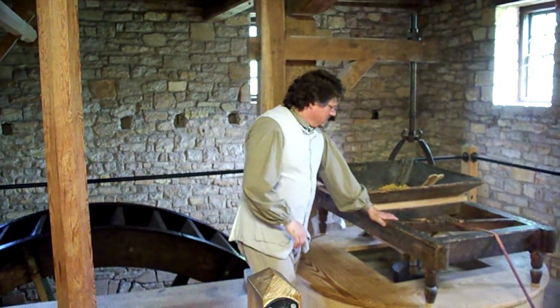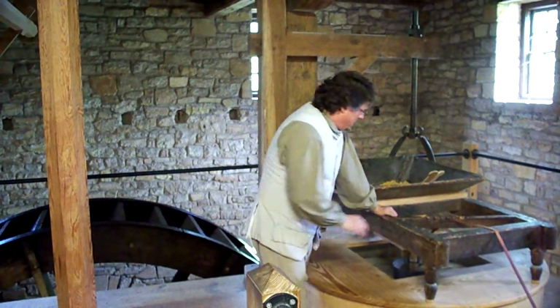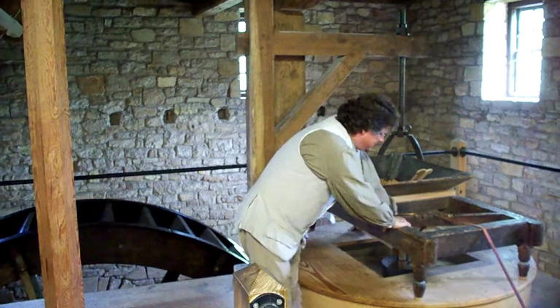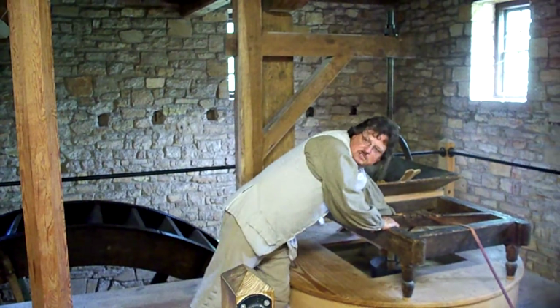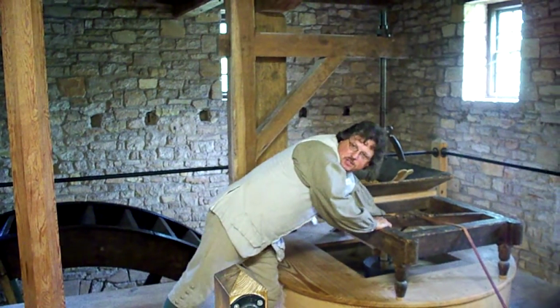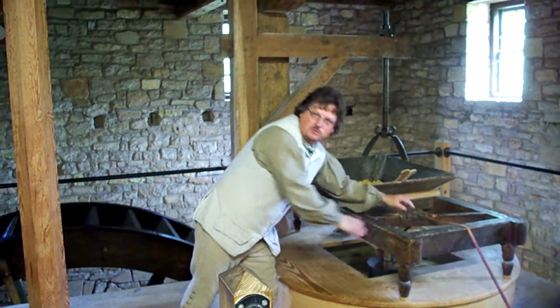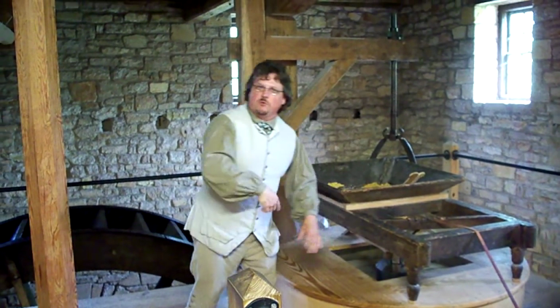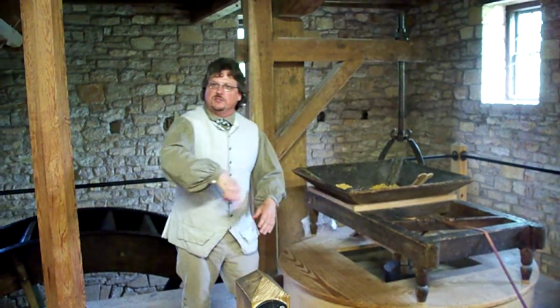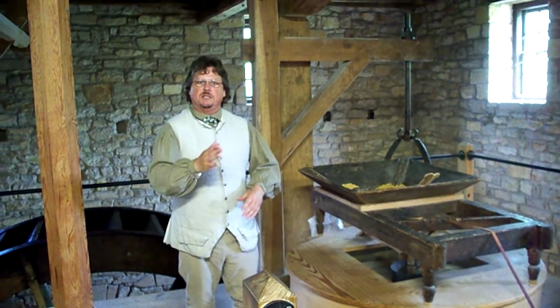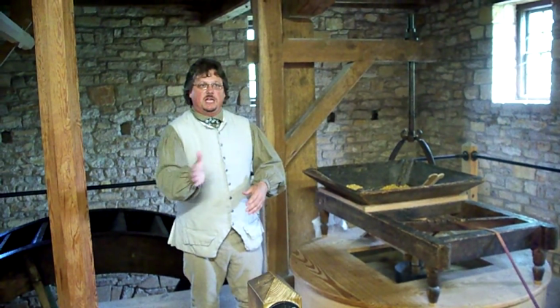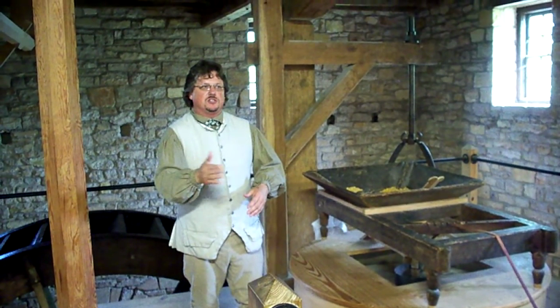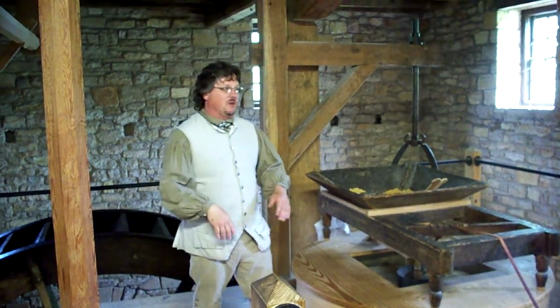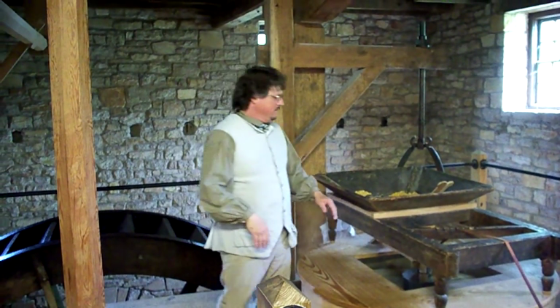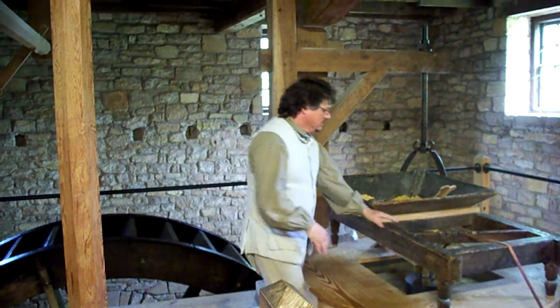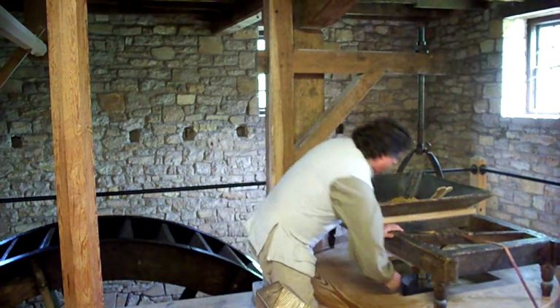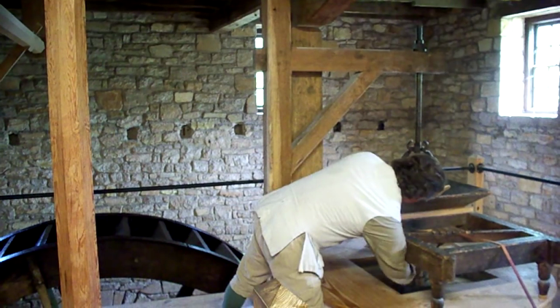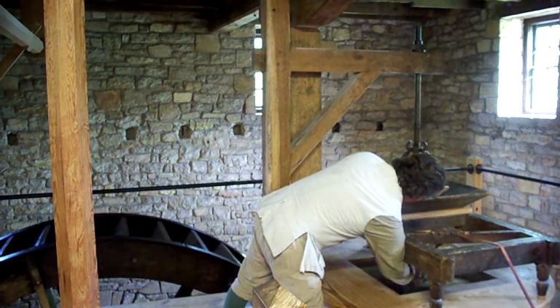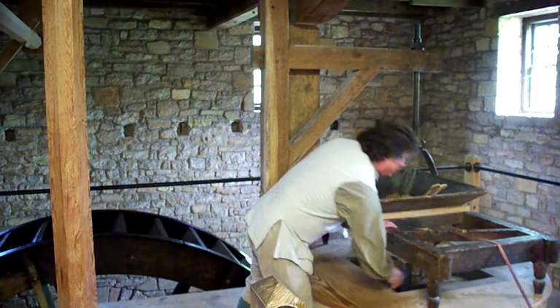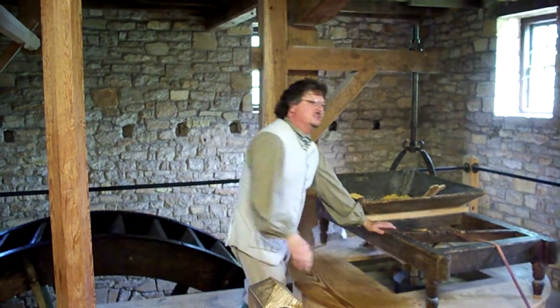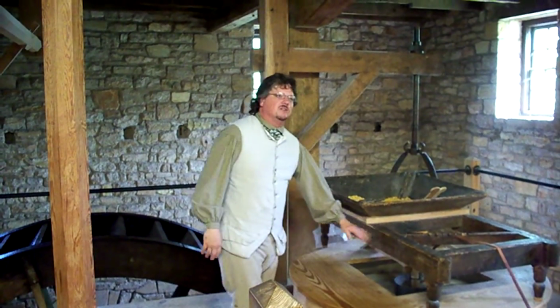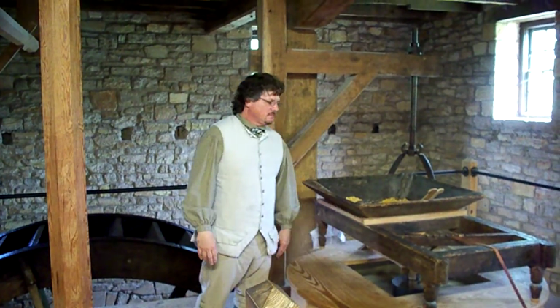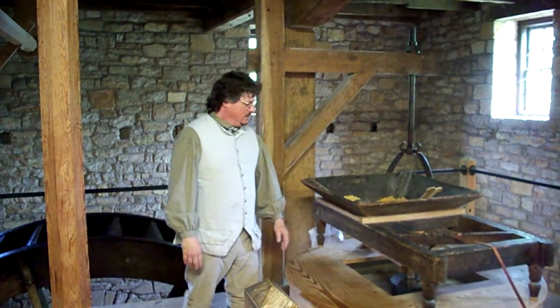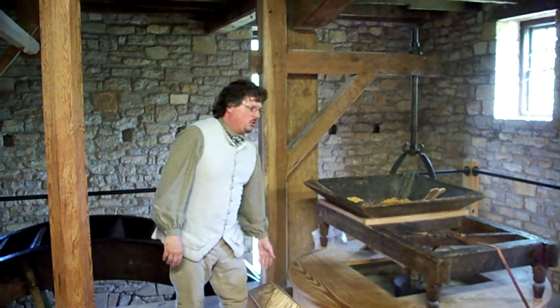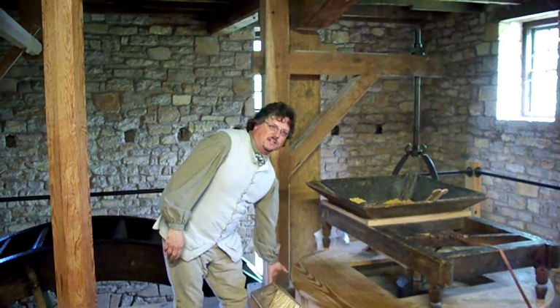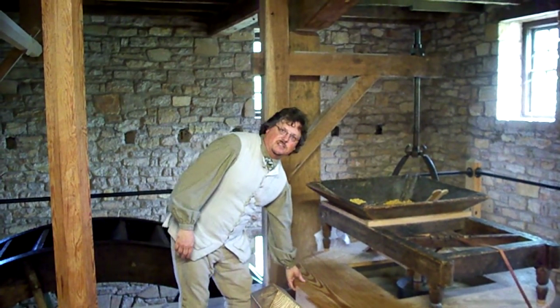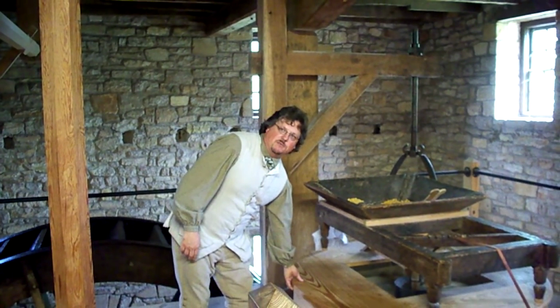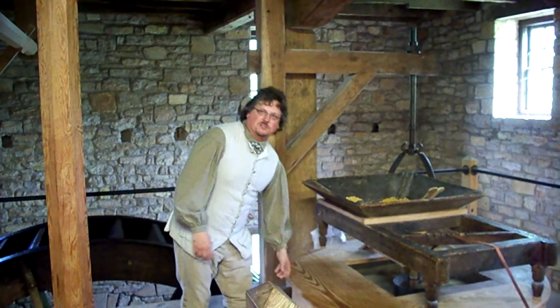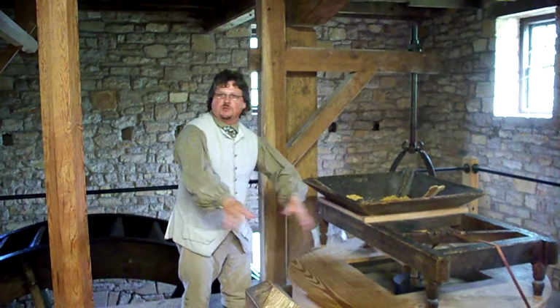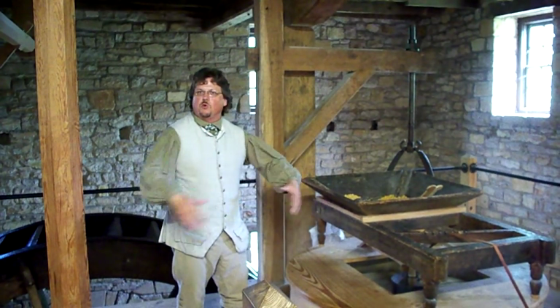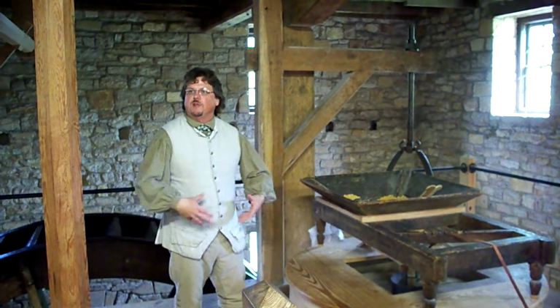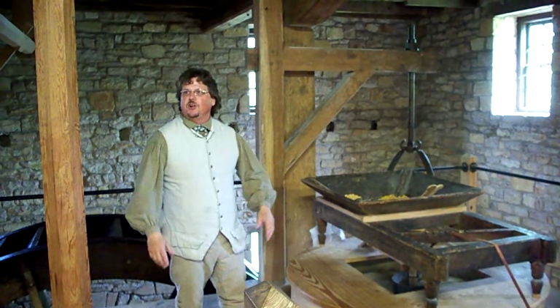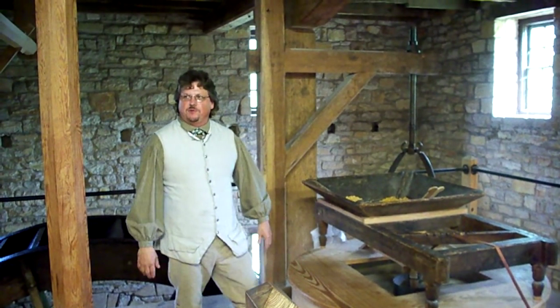Then you've got this piece in the center that's rotating with the millstone and hitting the shoe. It's called the damsel. And that just helps feed that grain into the stone.